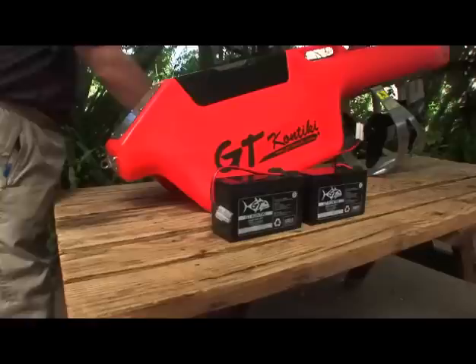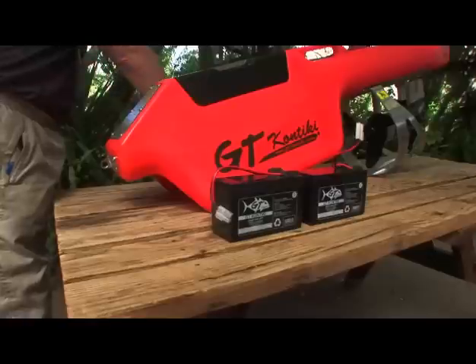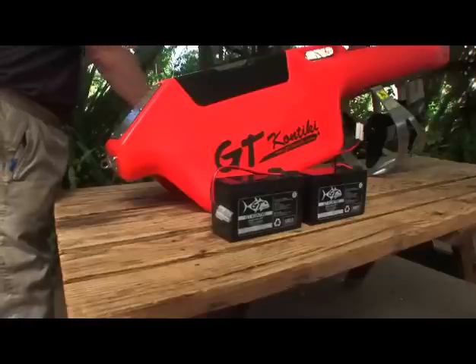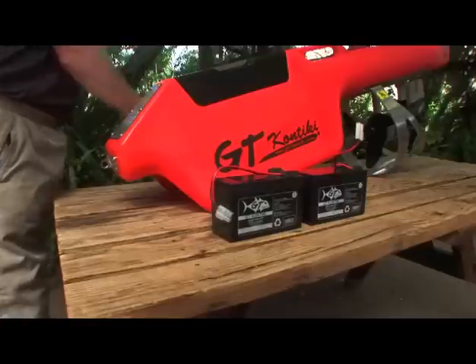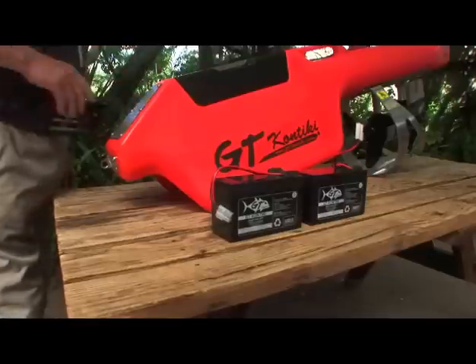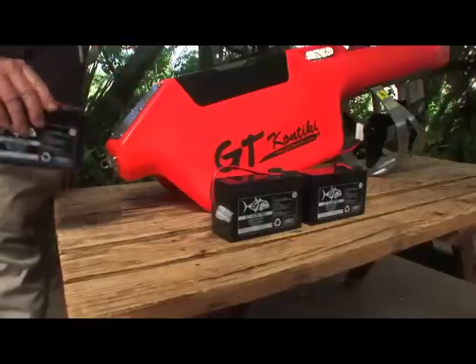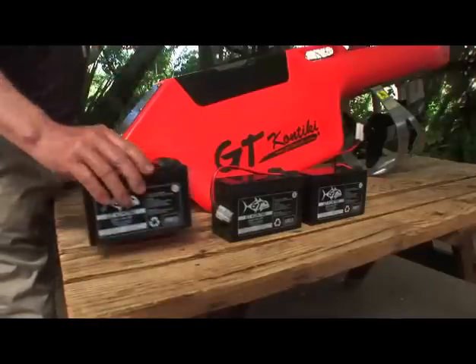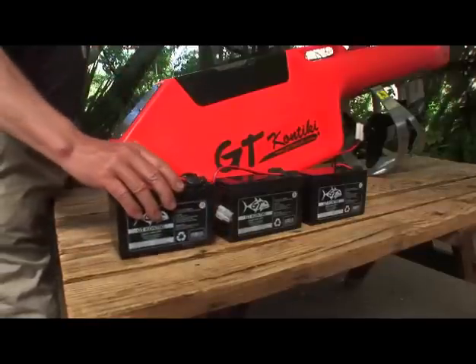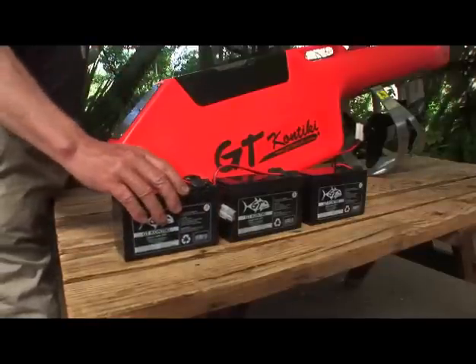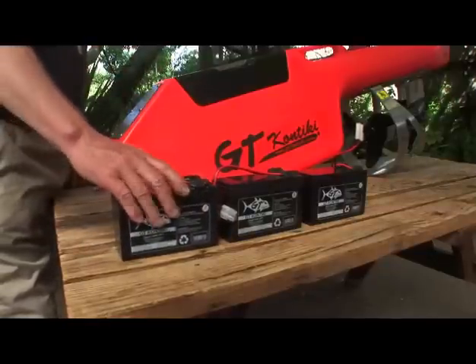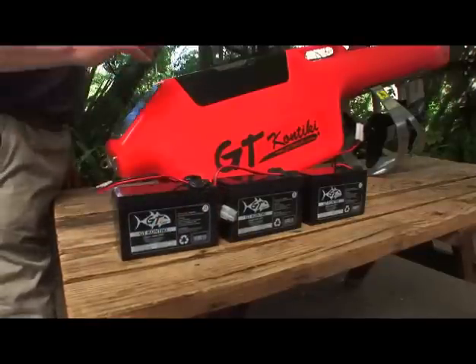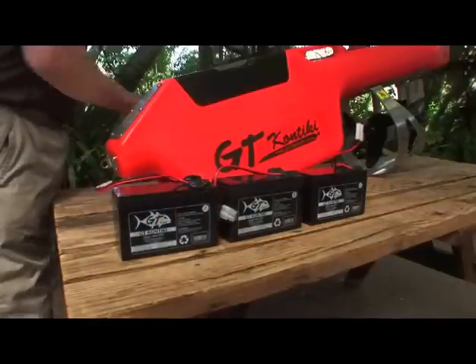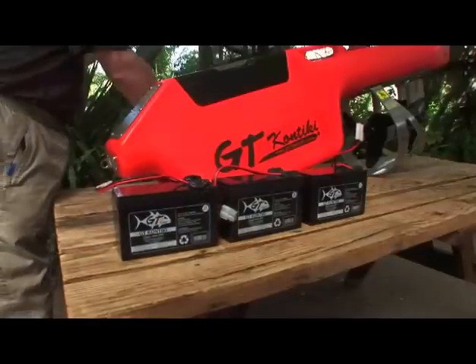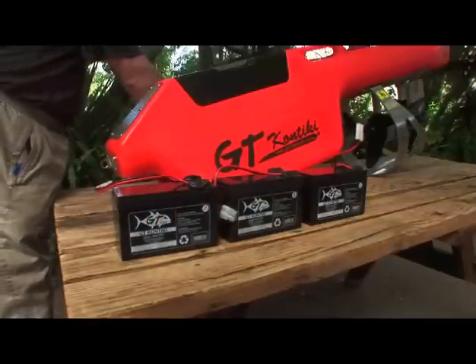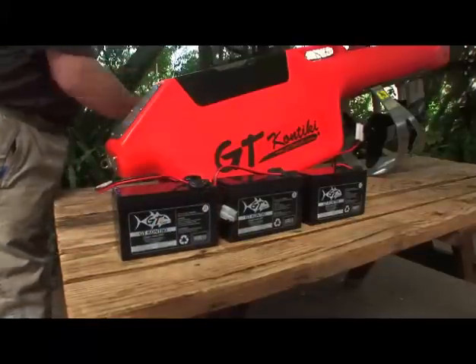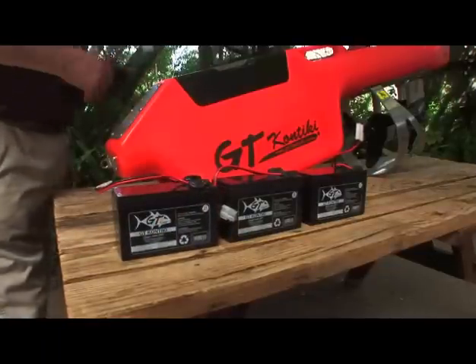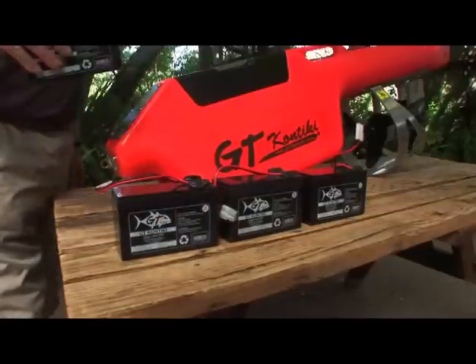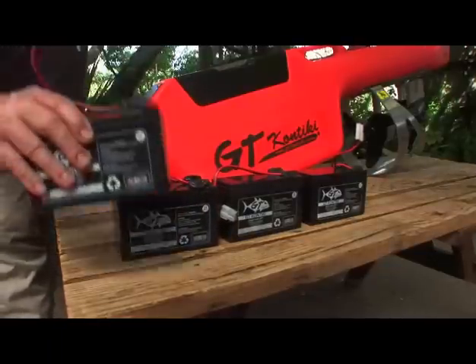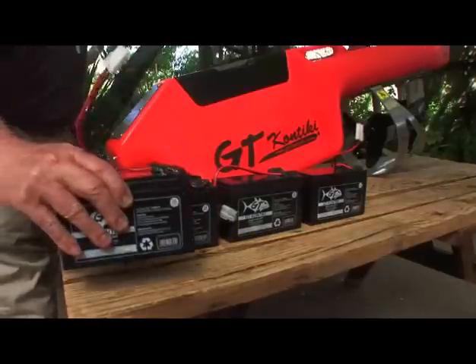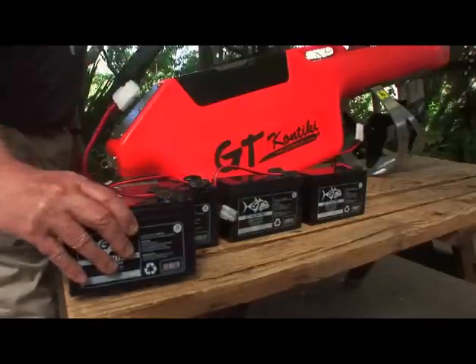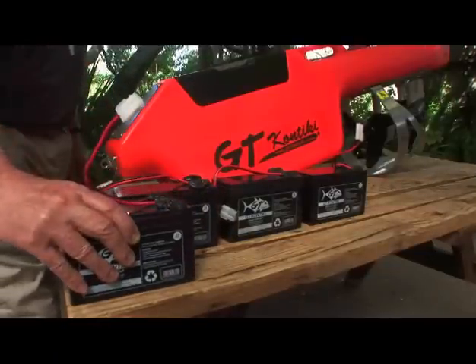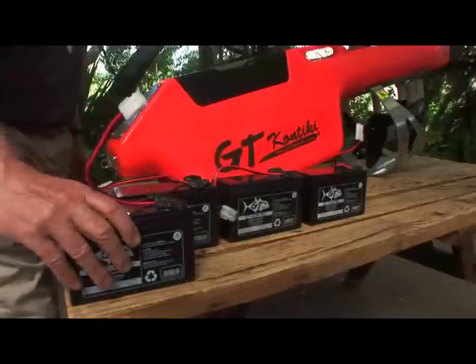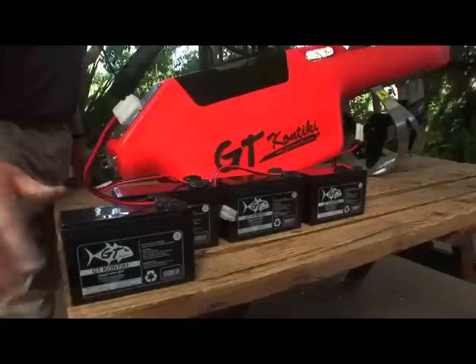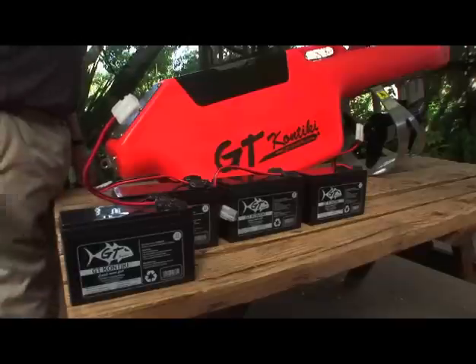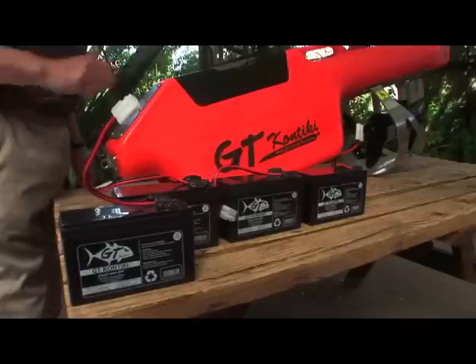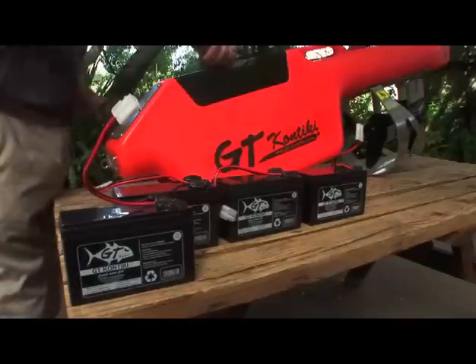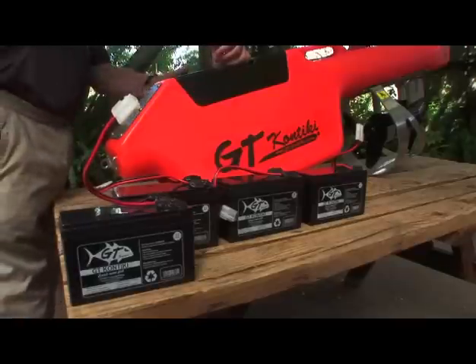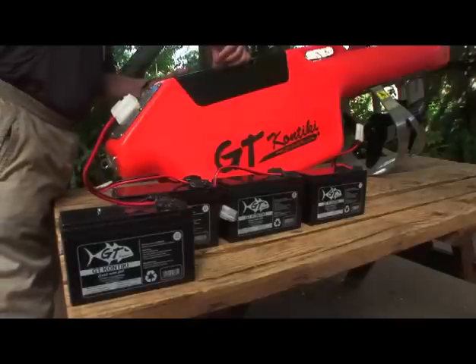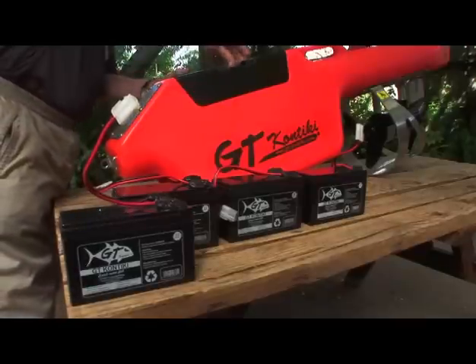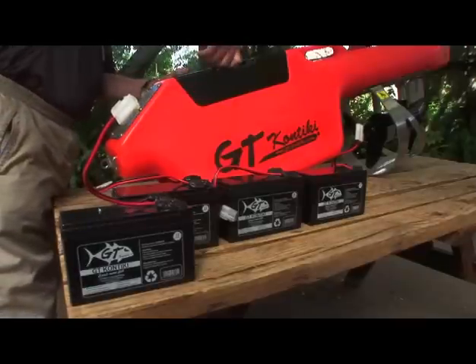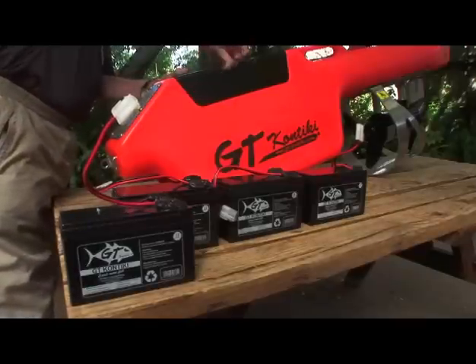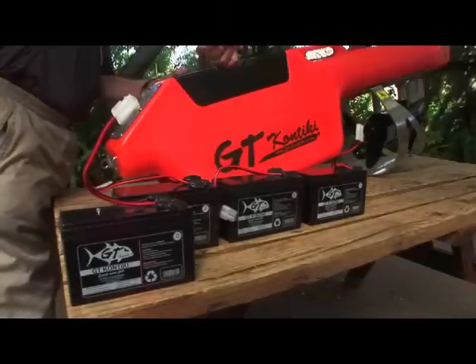This setup will give you about 23 to 30 minutes of run time. For longer run times, either use a slow speed setting or opt for higher capacity batteries.